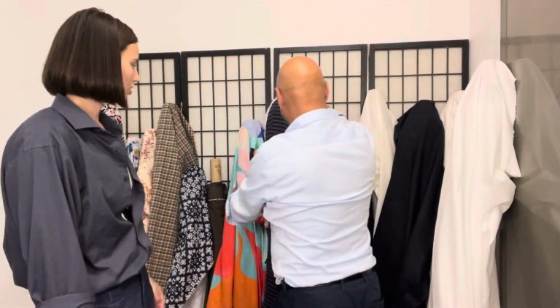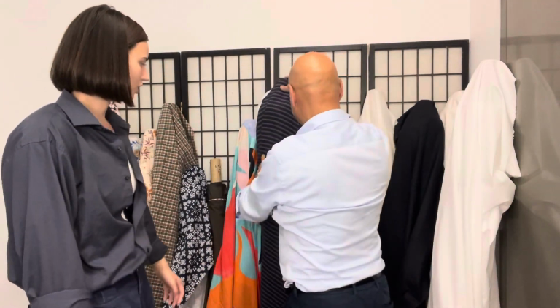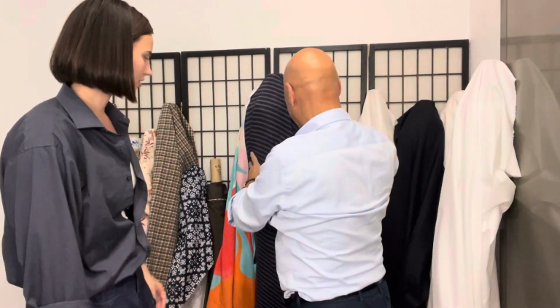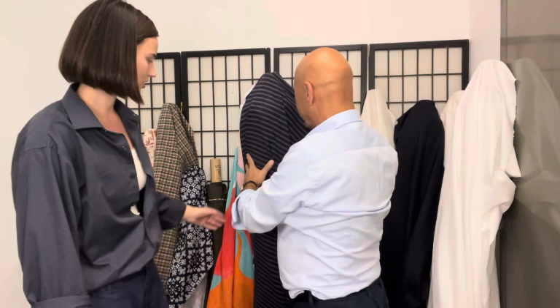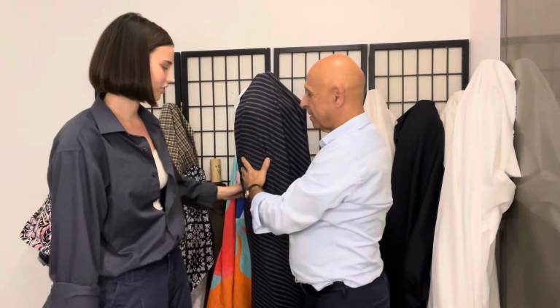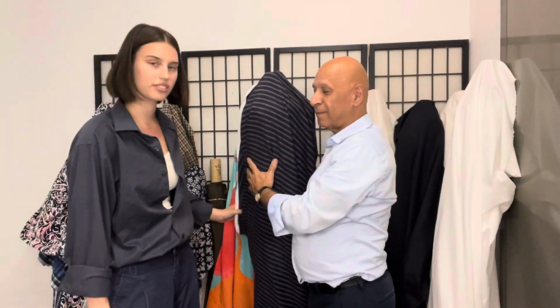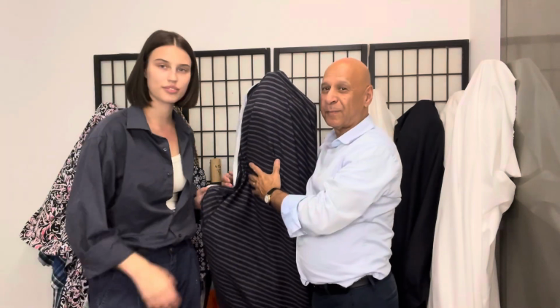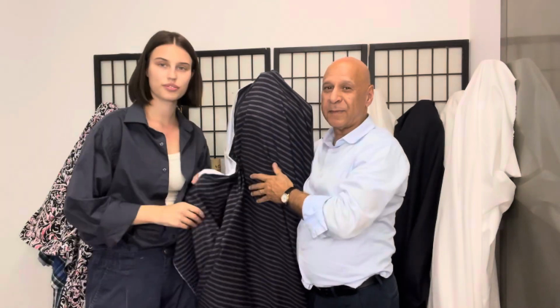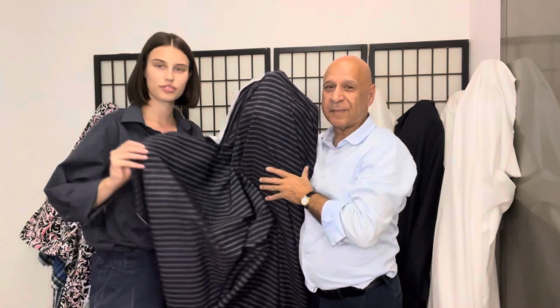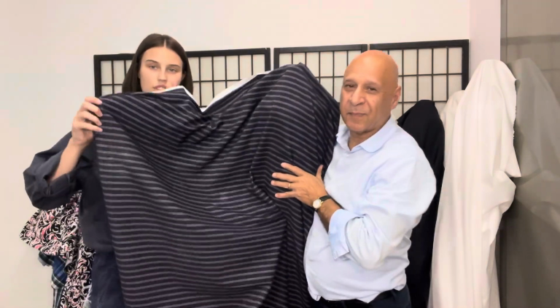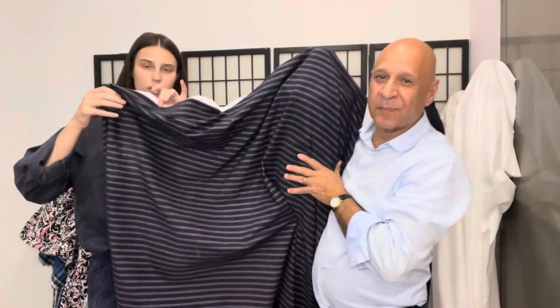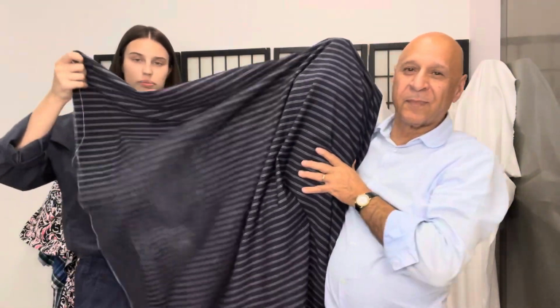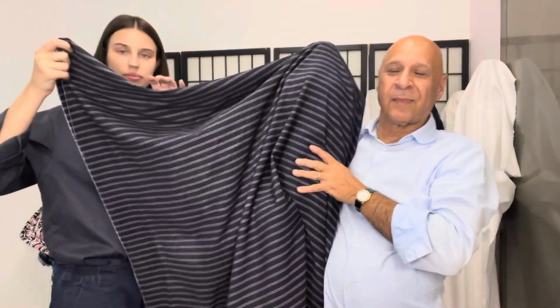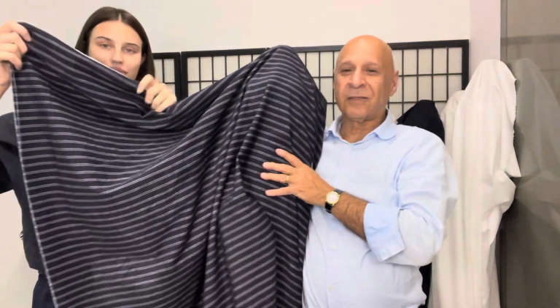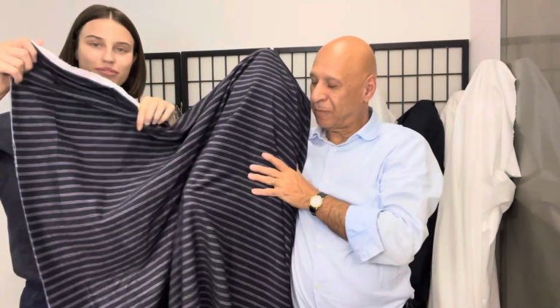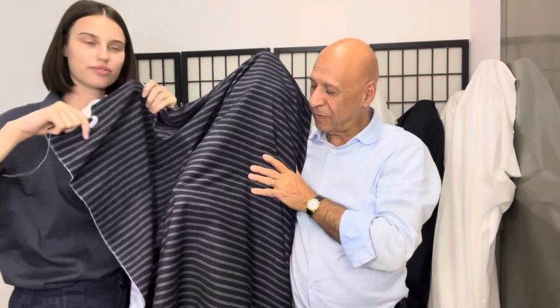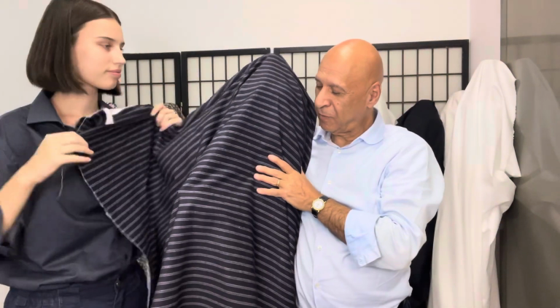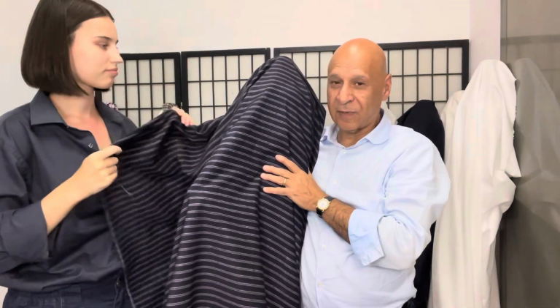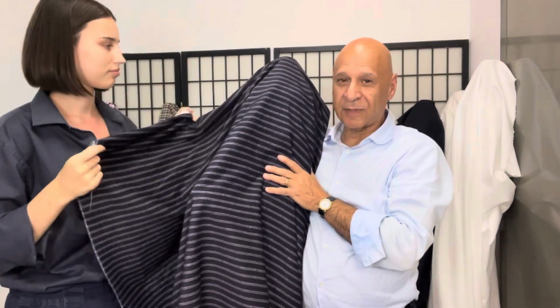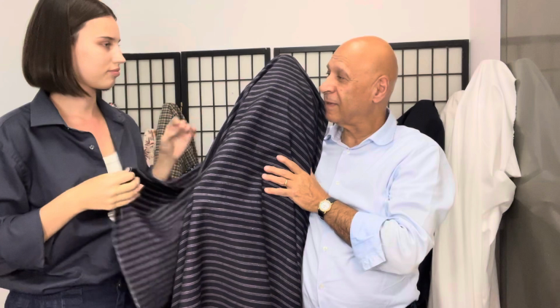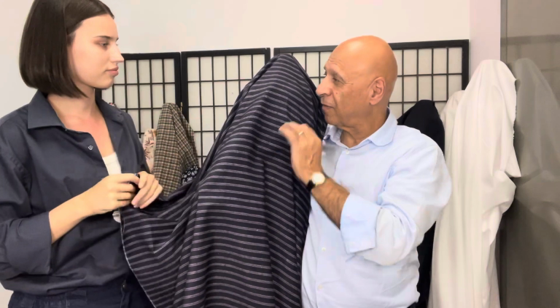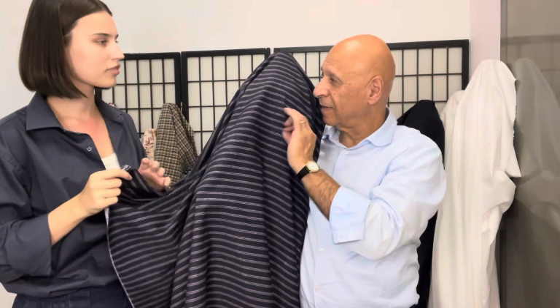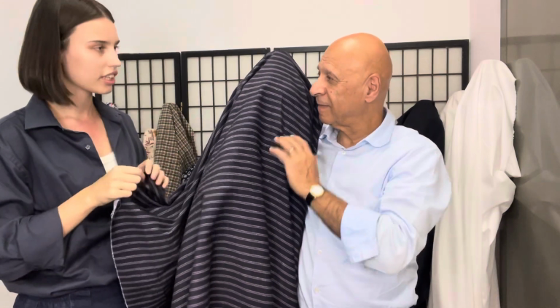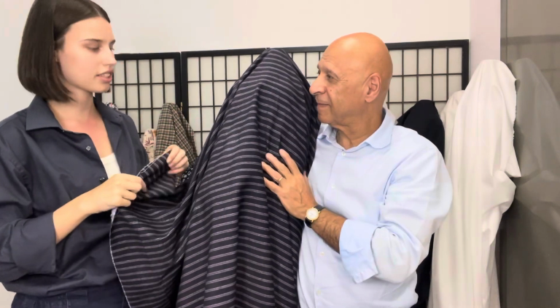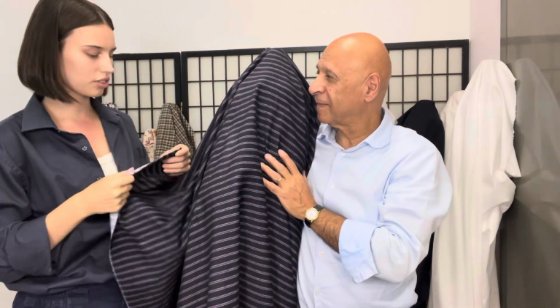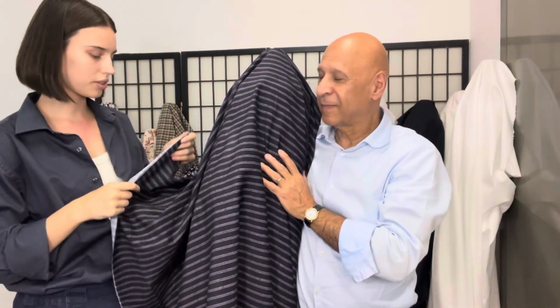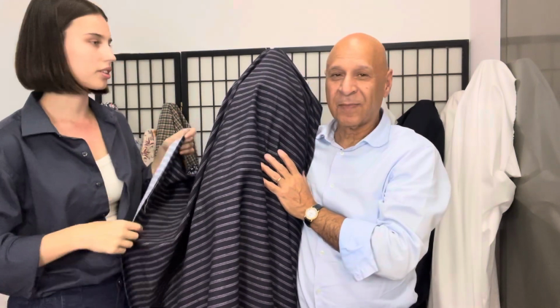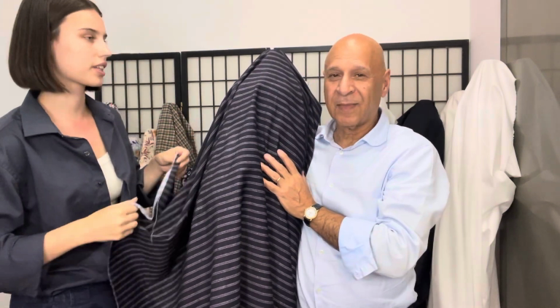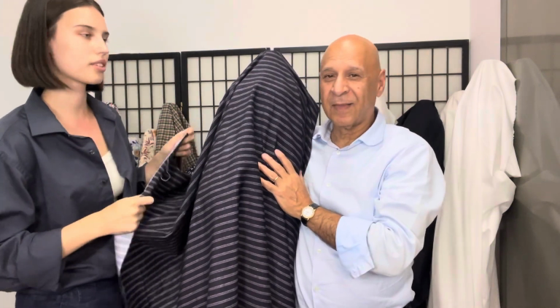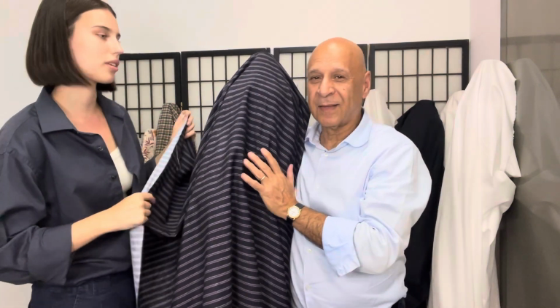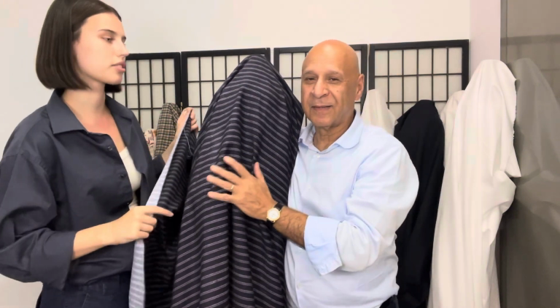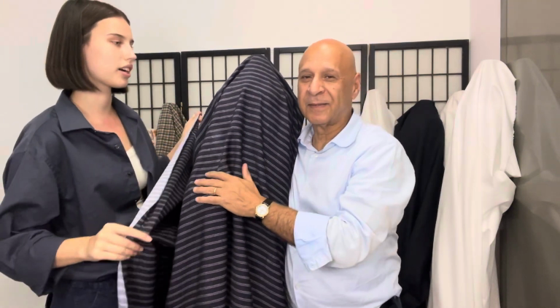Corduroy. Stripe. A beautiful color. Thin — it's a thin corduroy, which is good because it can get so hot so fast.